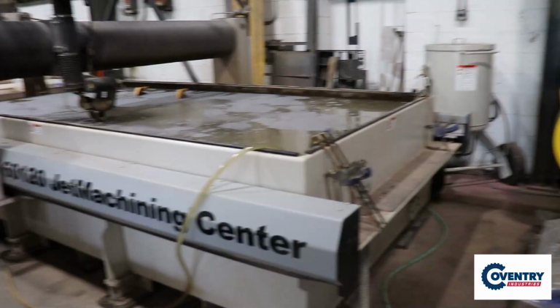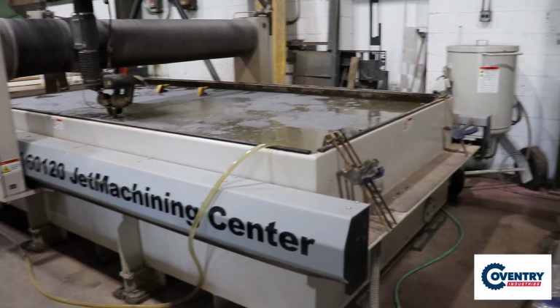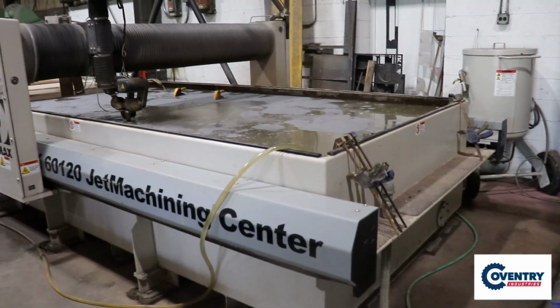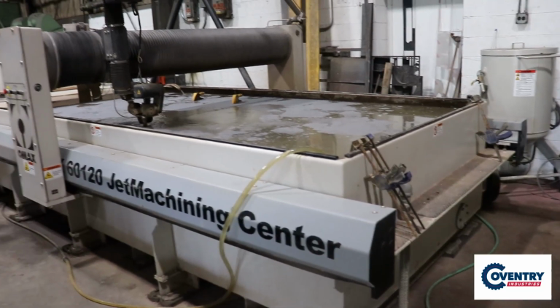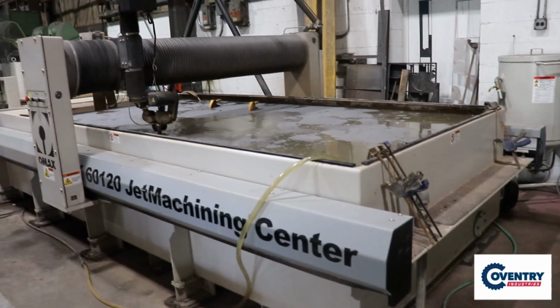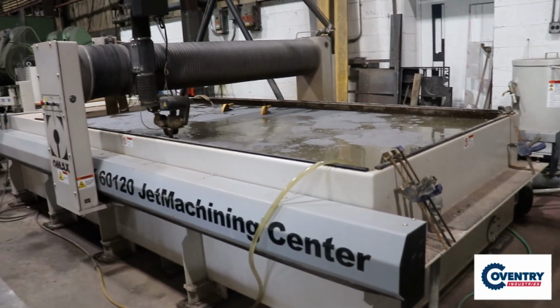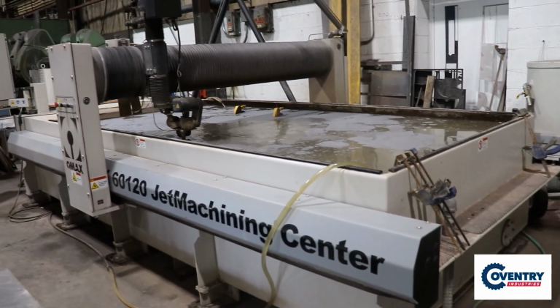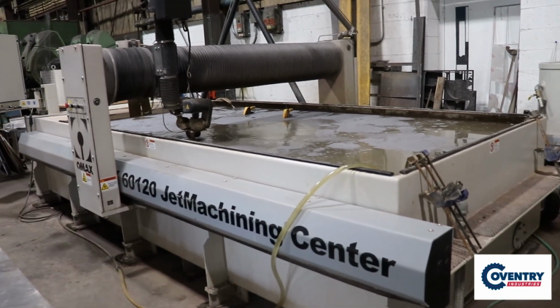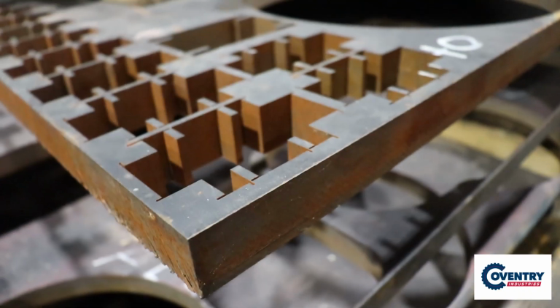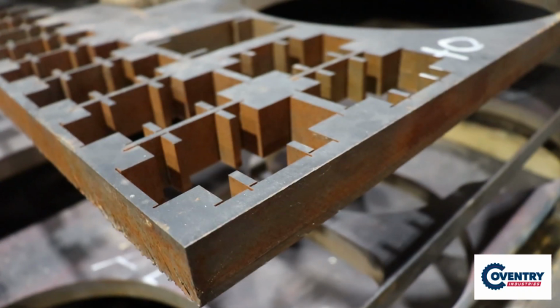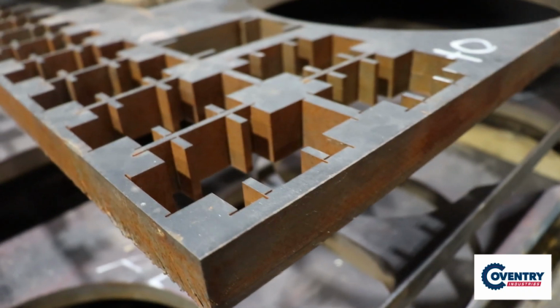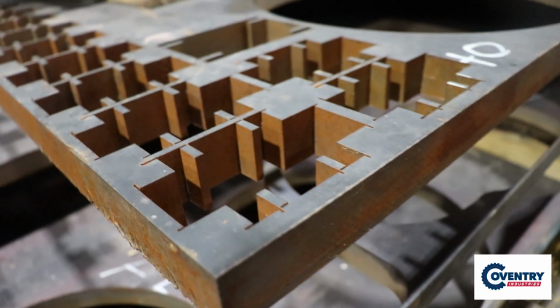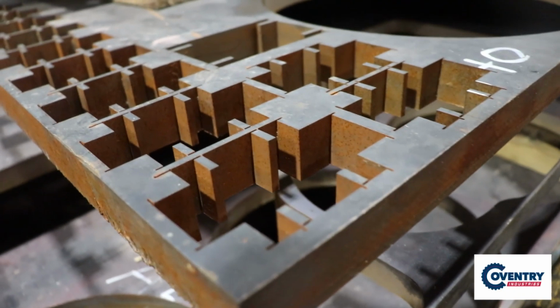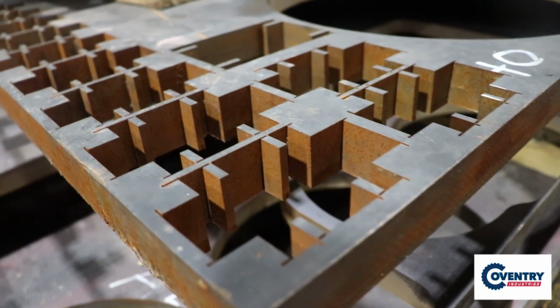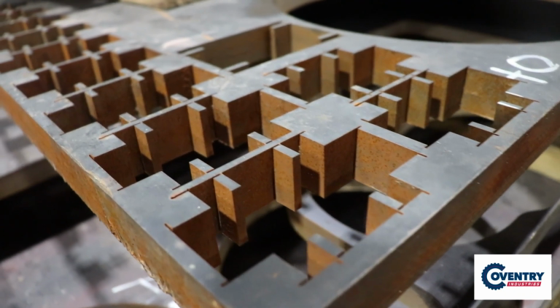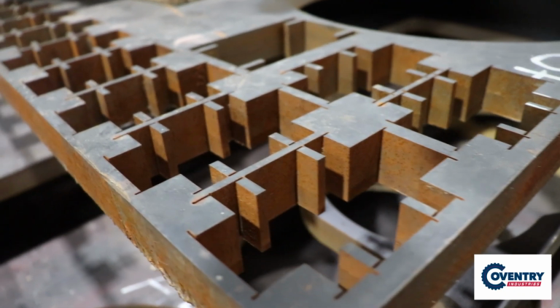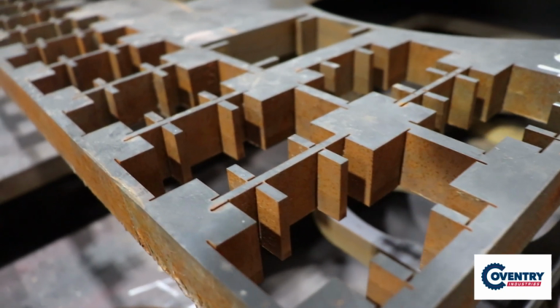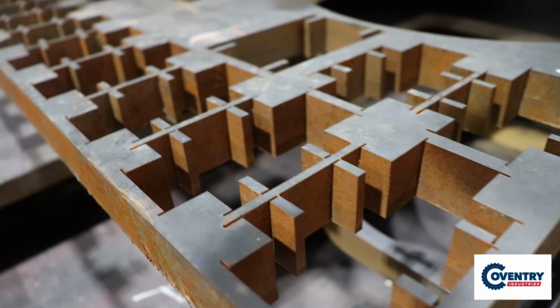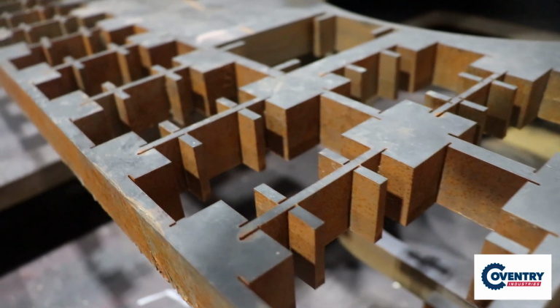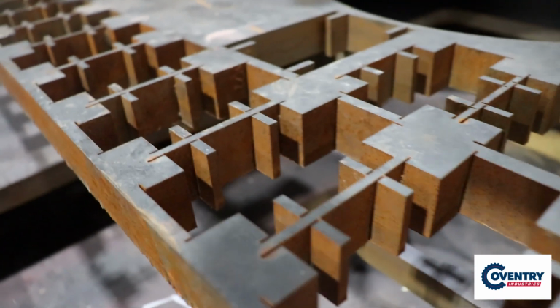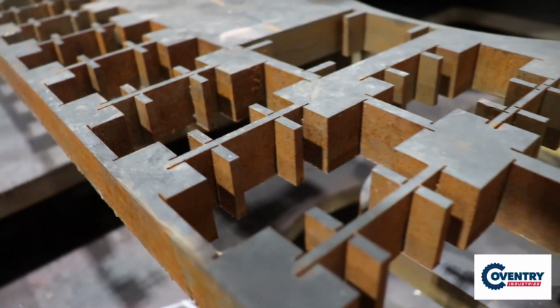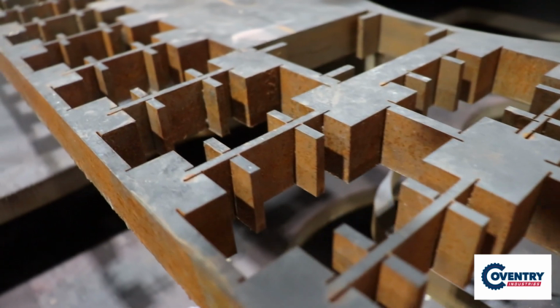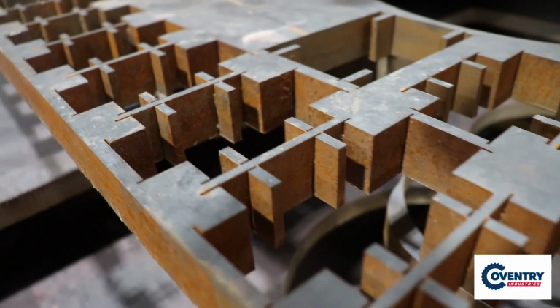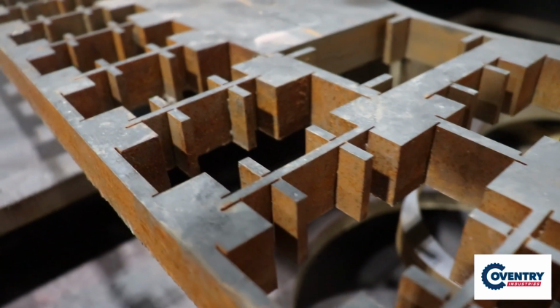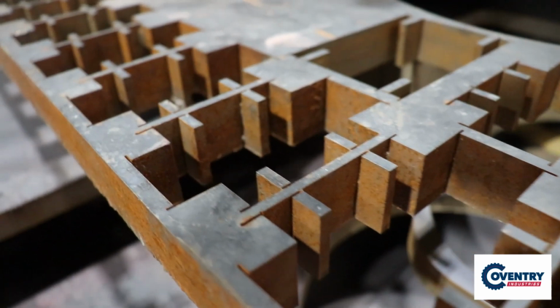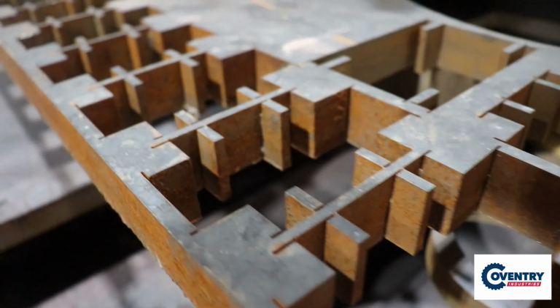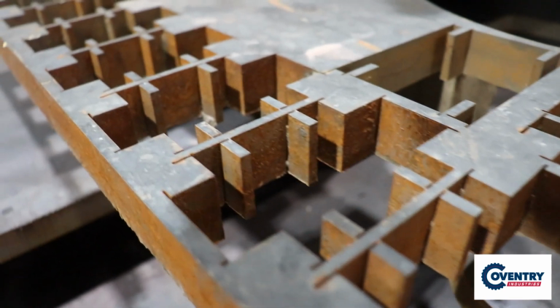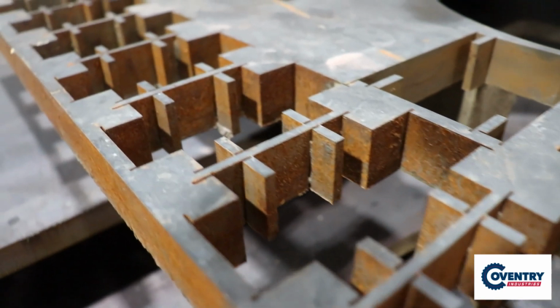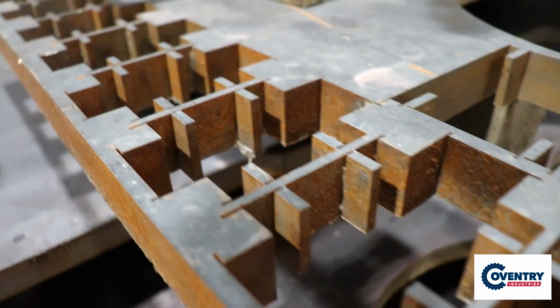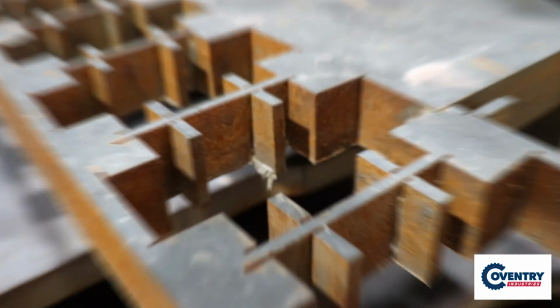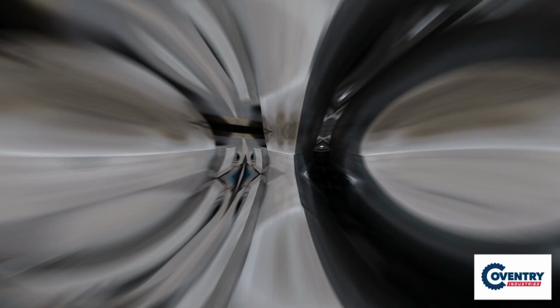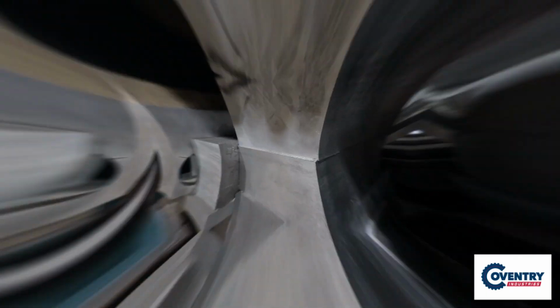From metal to stone, glass to composites, our waterjets can slice through them all, ensuring the perfect cut every time. With Coventry Industries Waterjet capacity, the possibilities are endless.